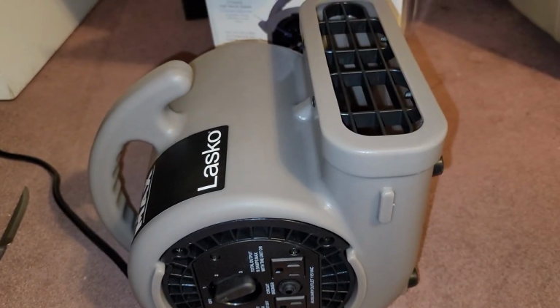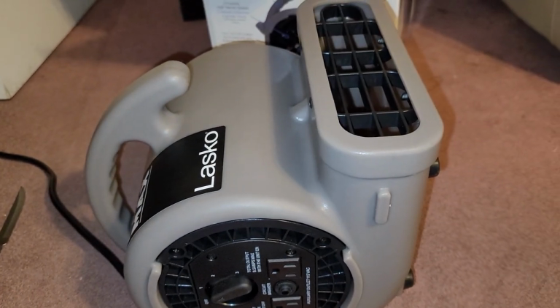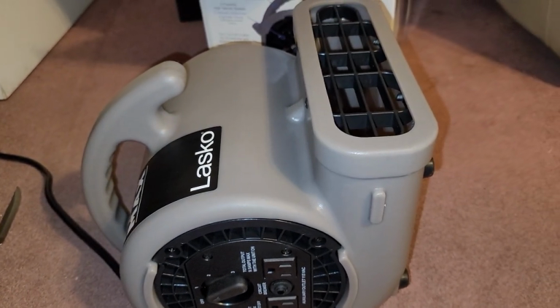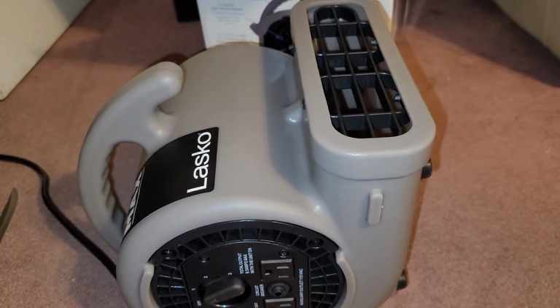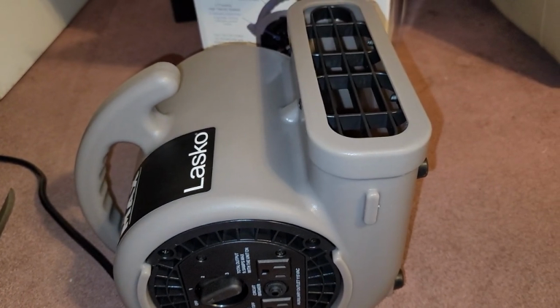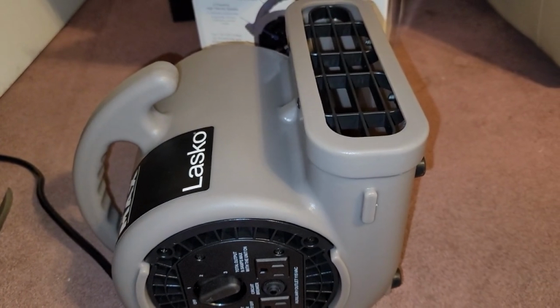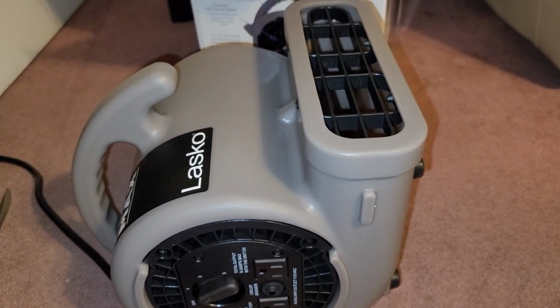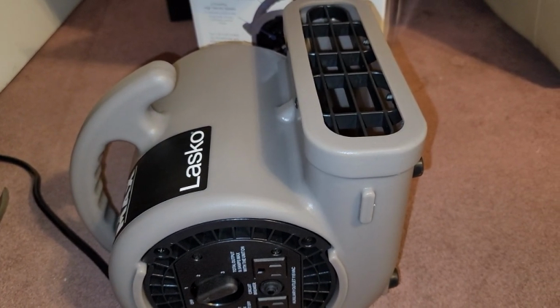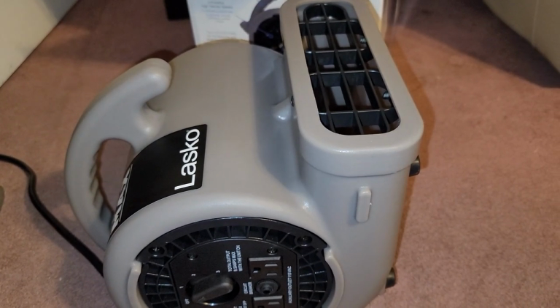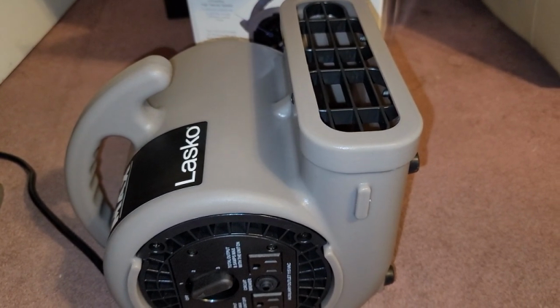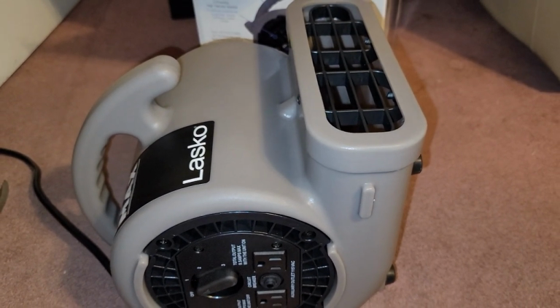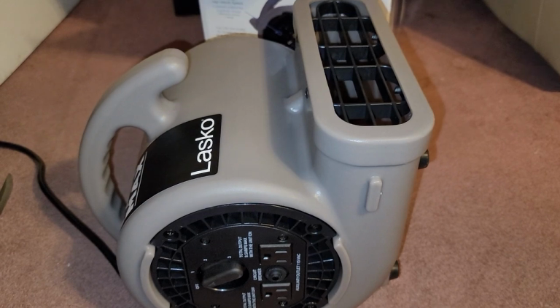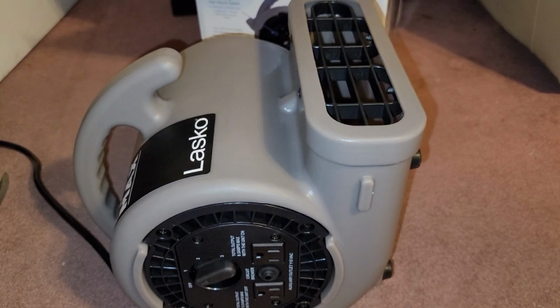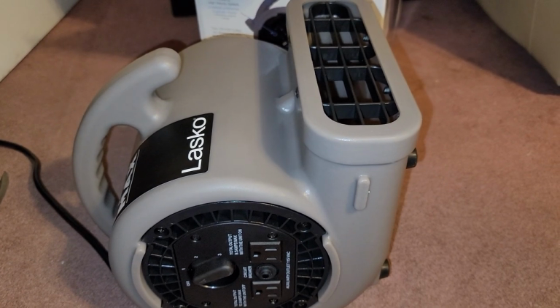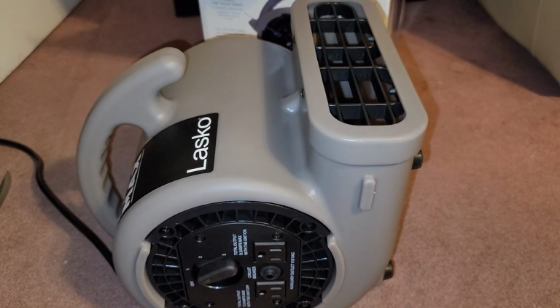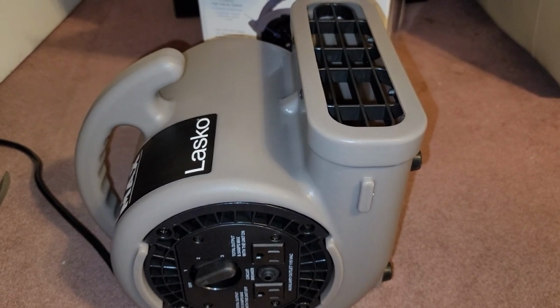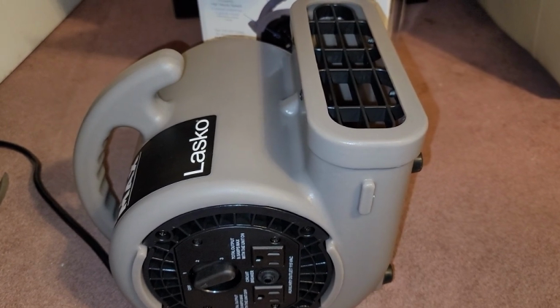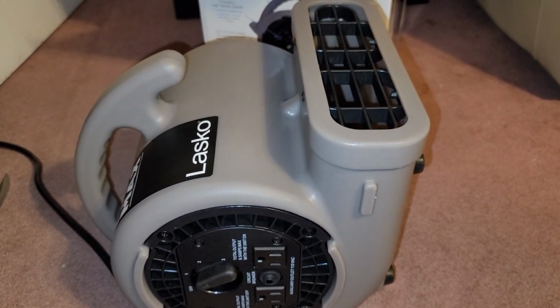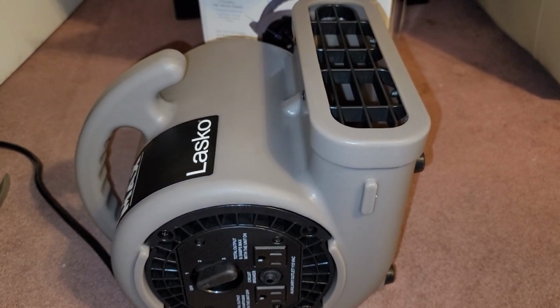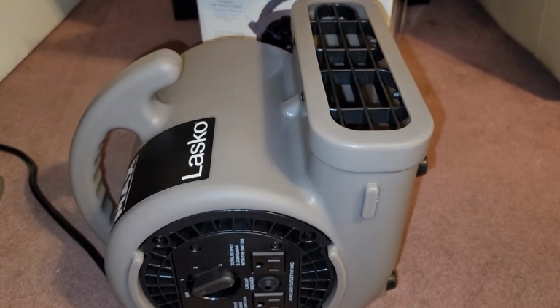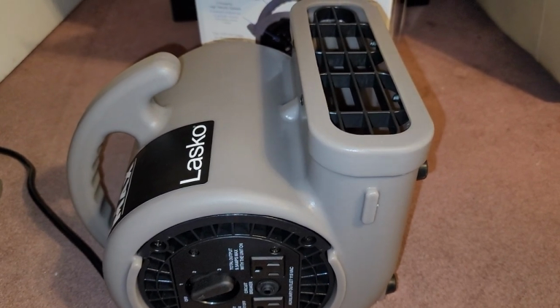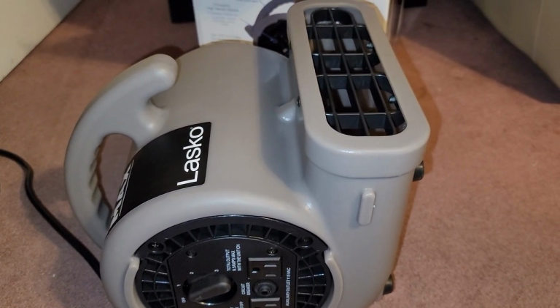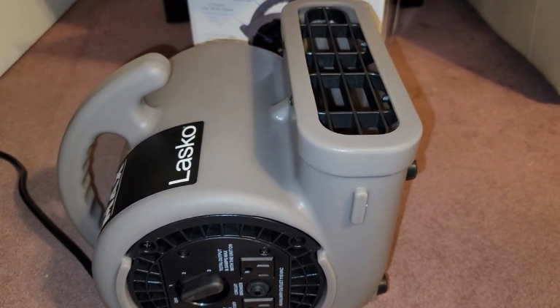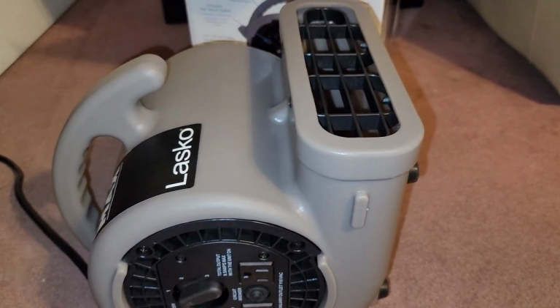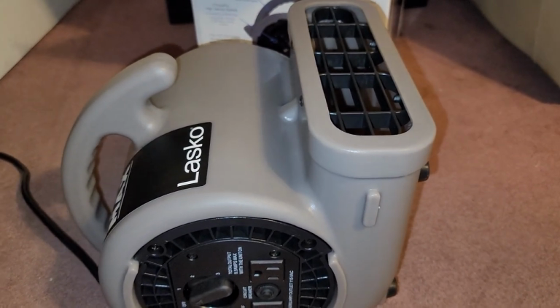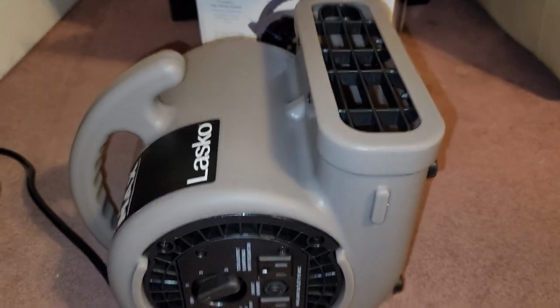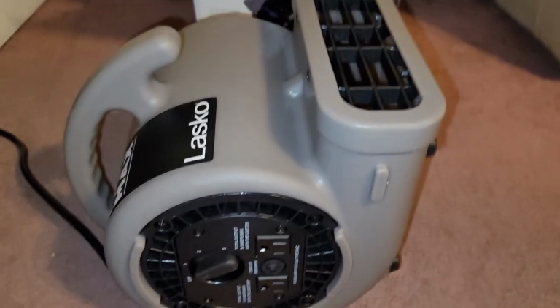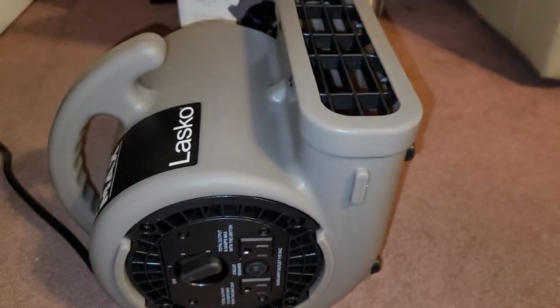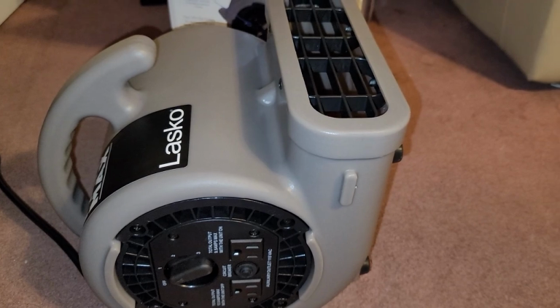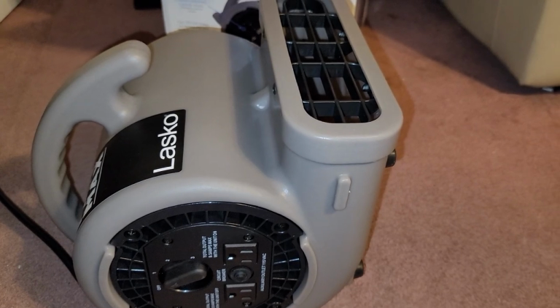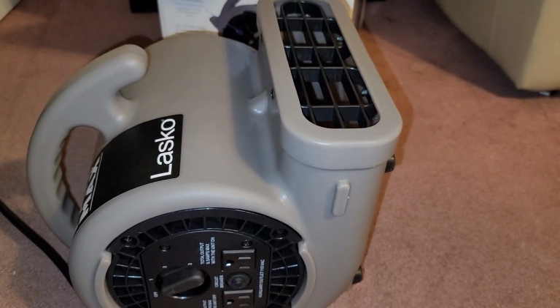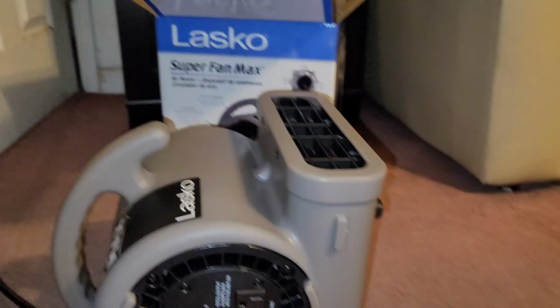Costco's pretty good with returns, so if you don't like it you could always return it. Let me see if I have something to demonstrate how powerful the air is.